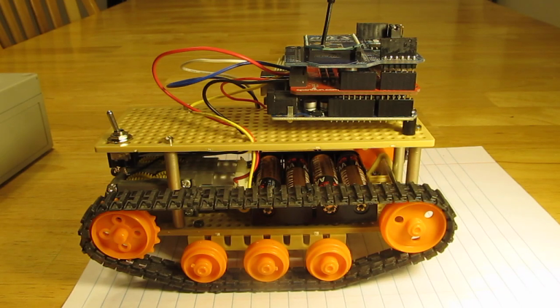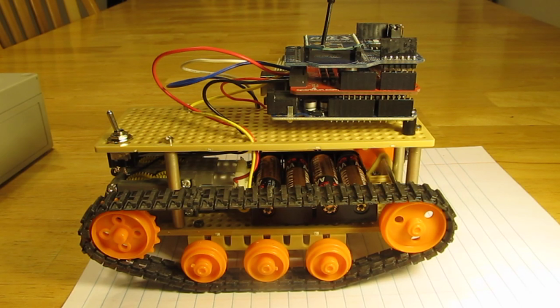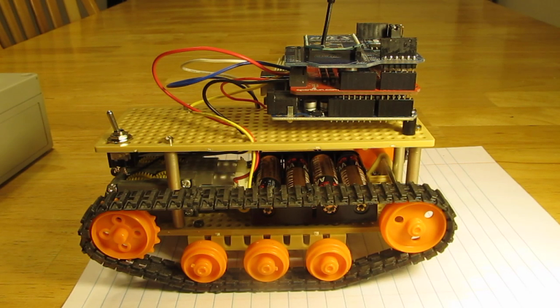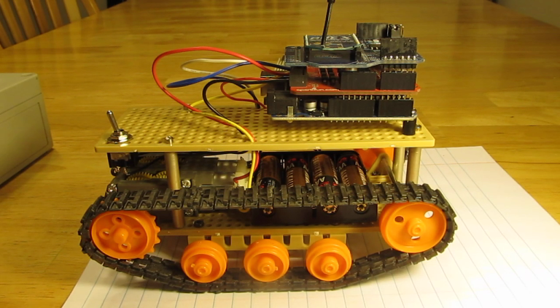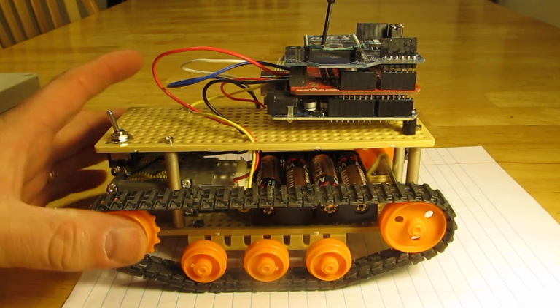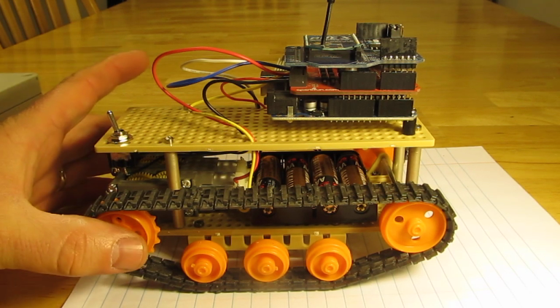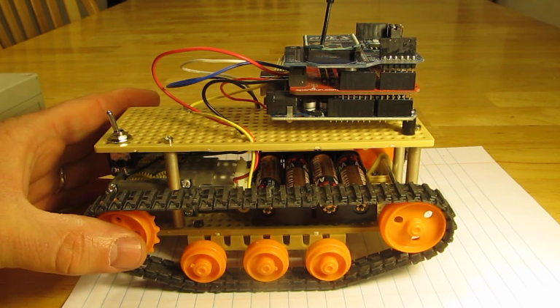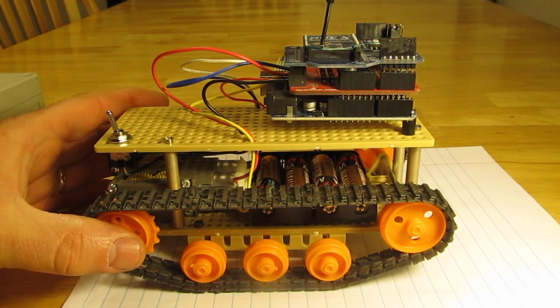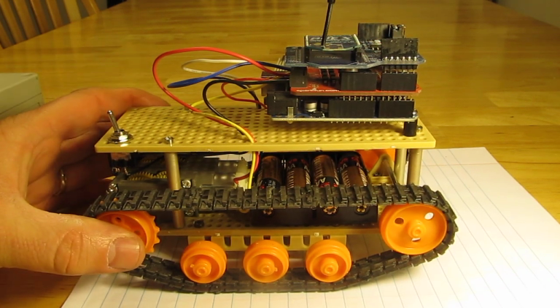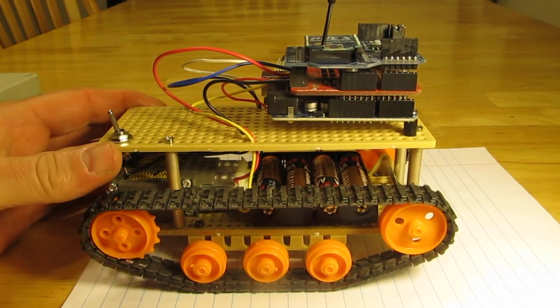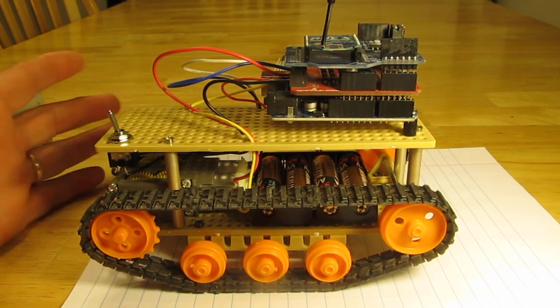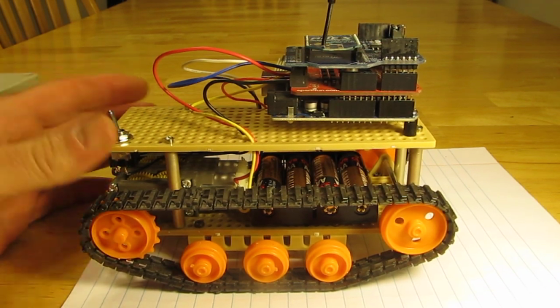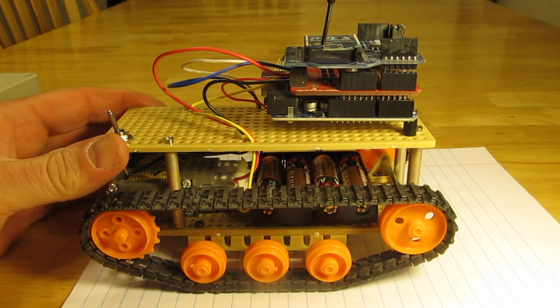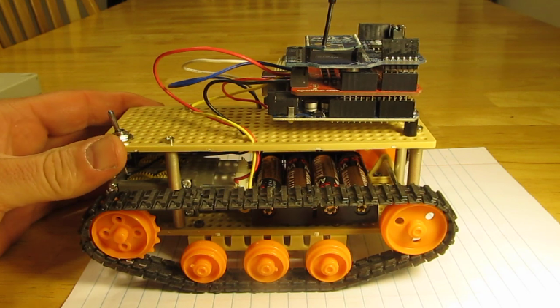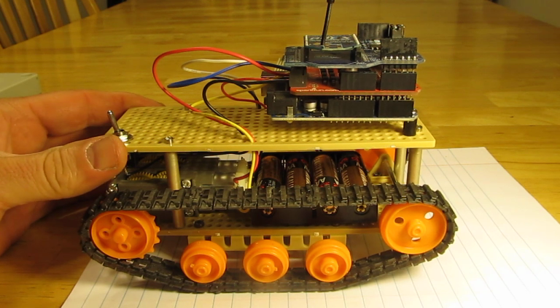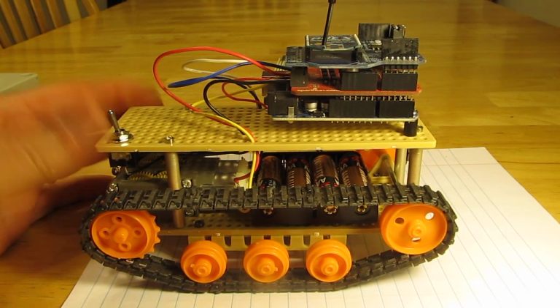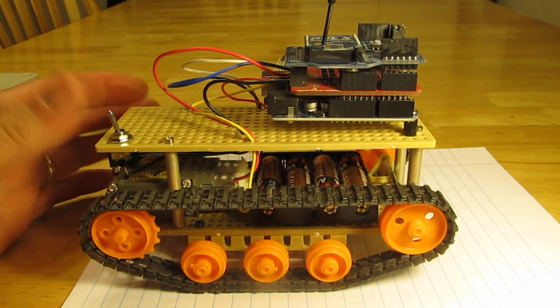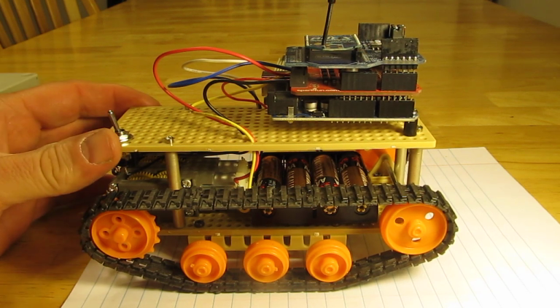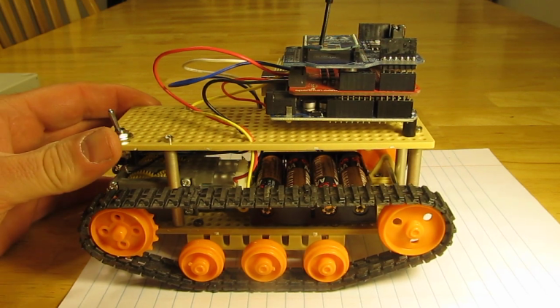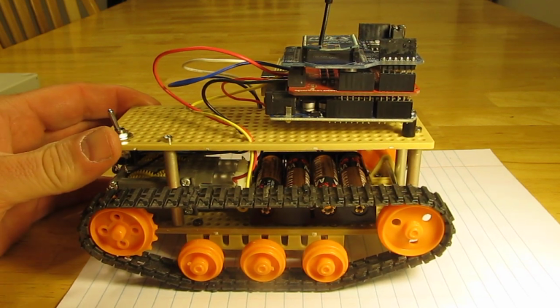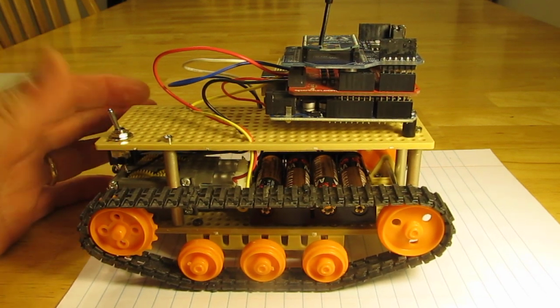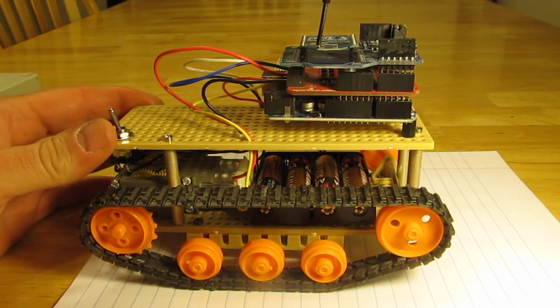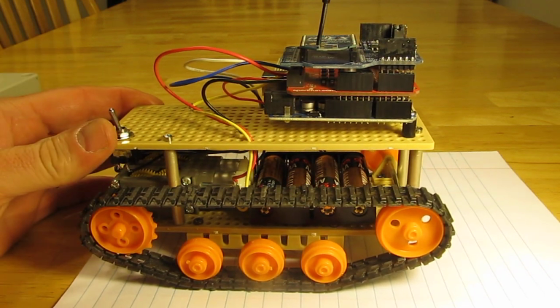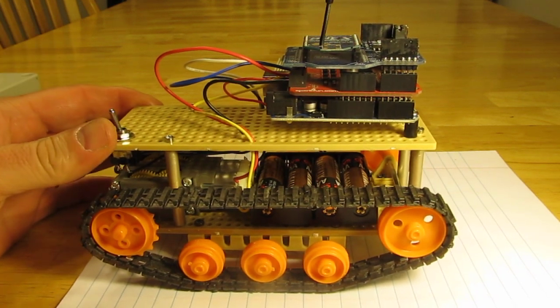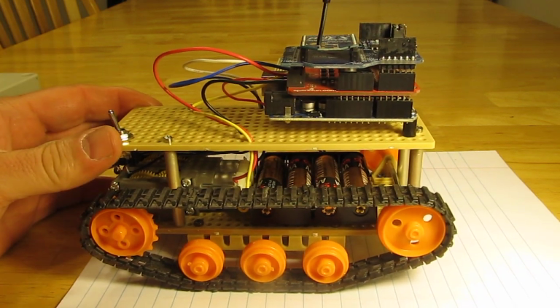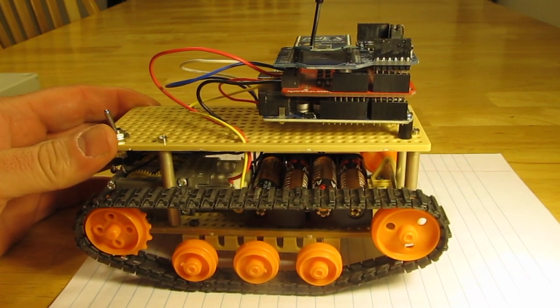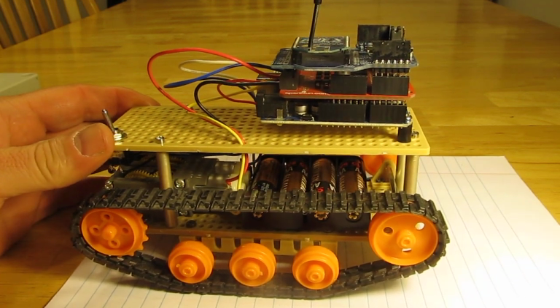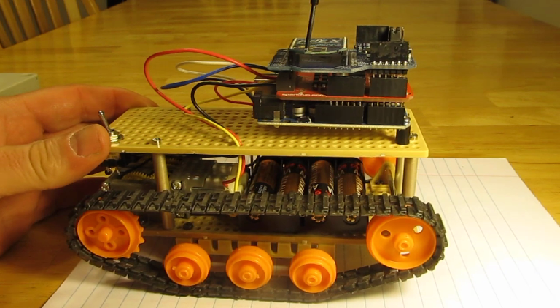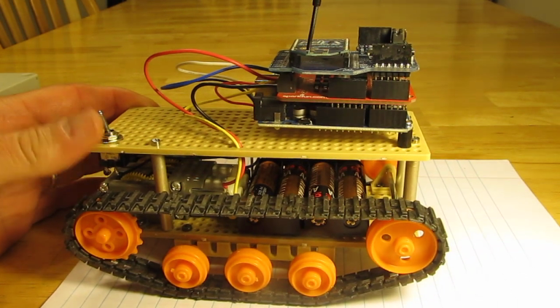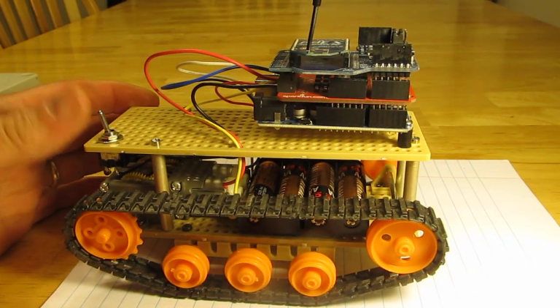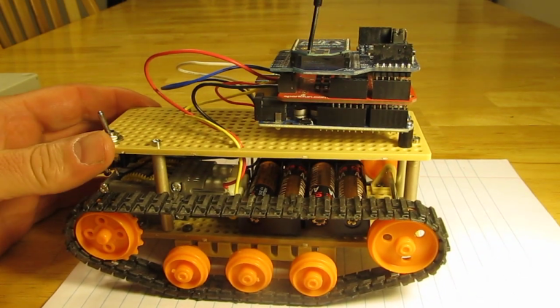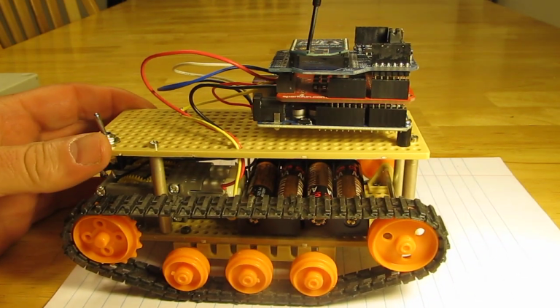Hi, it's a quick video about a project I've been working on for quite some time. This is my Arduino tank. You may have seen some out there before. I've been working on this for quite some time, mostly because I've been having trouble with some of the programming.